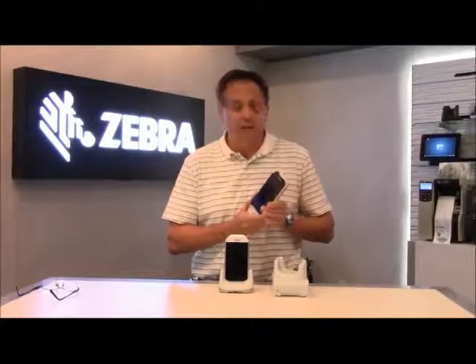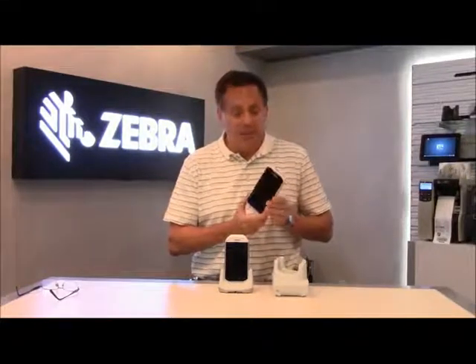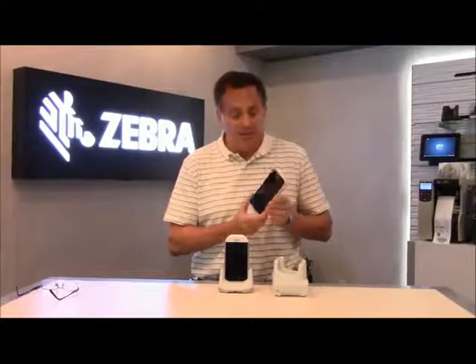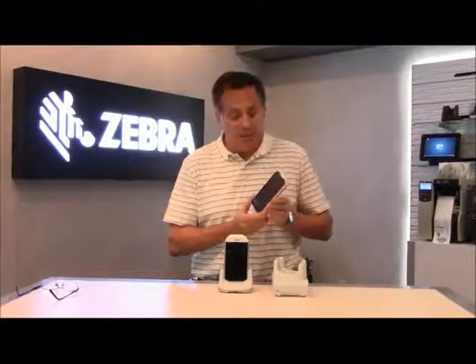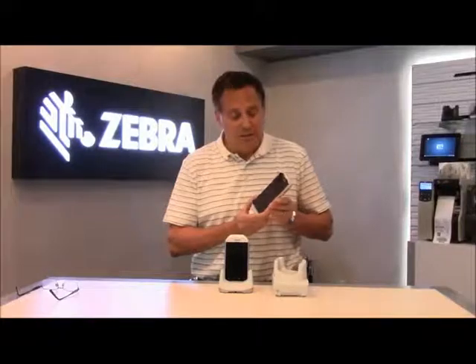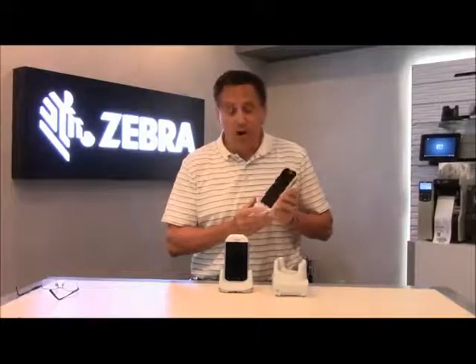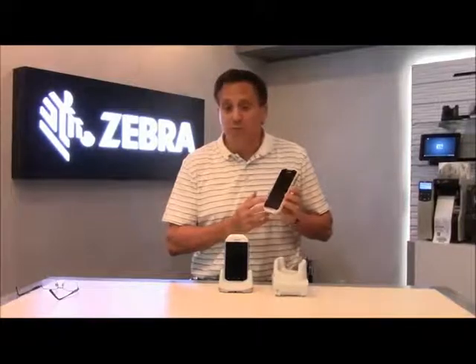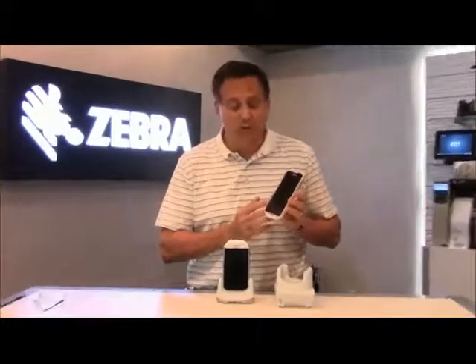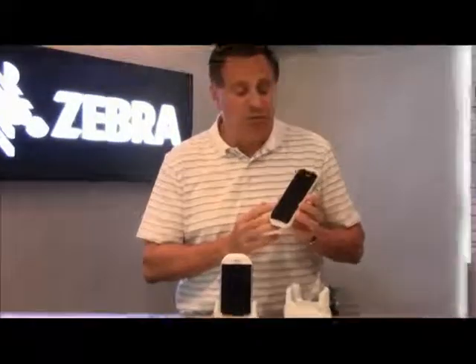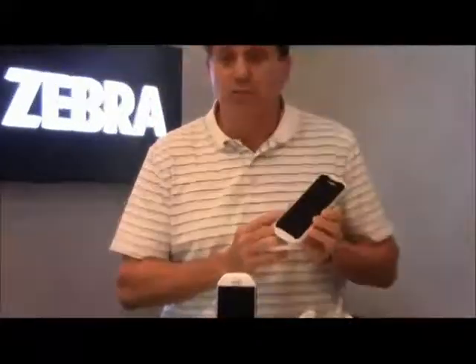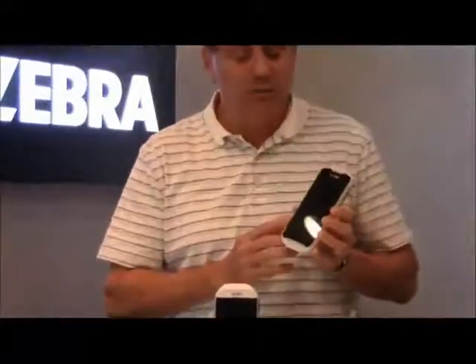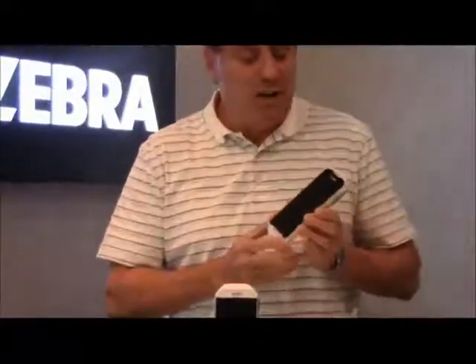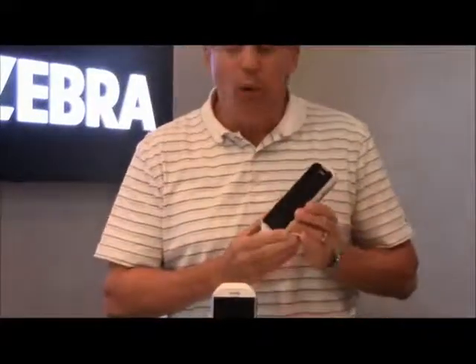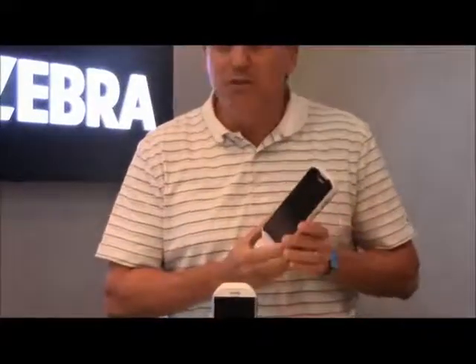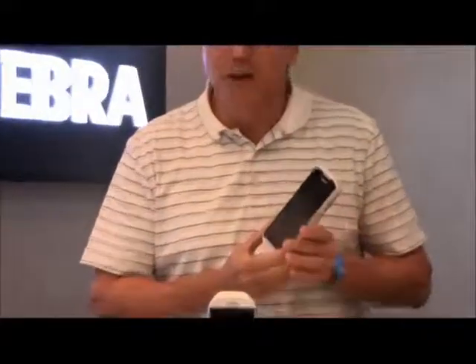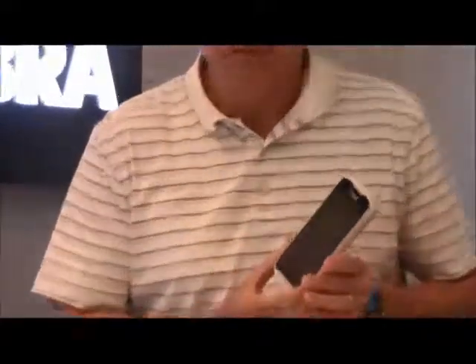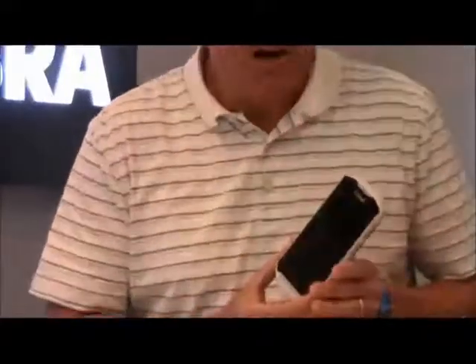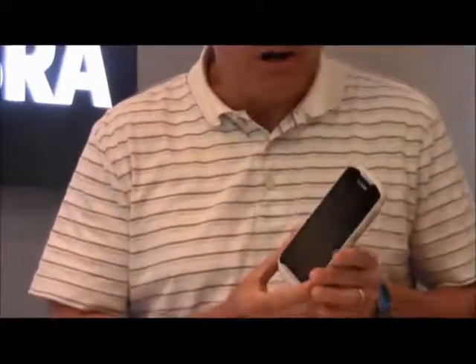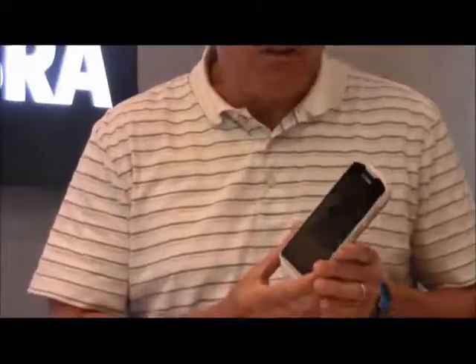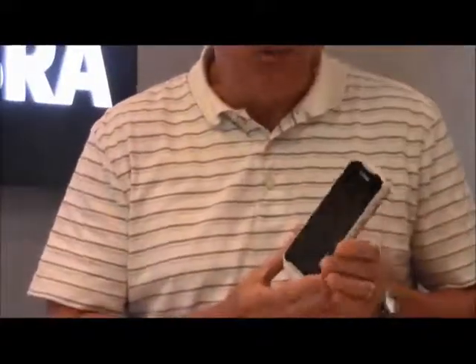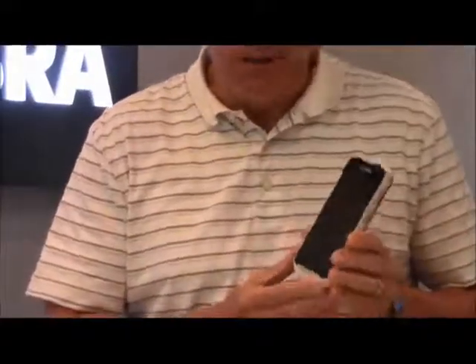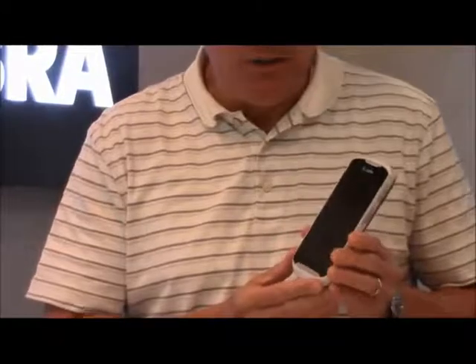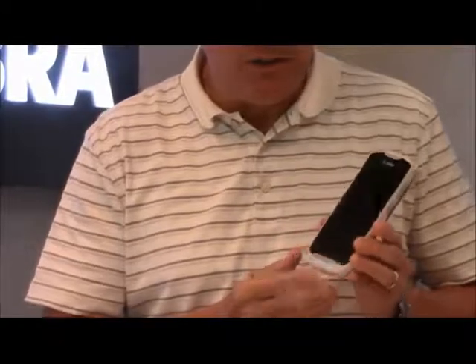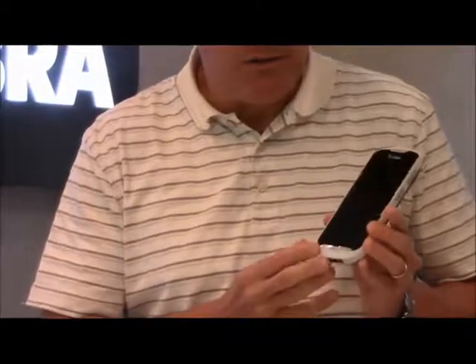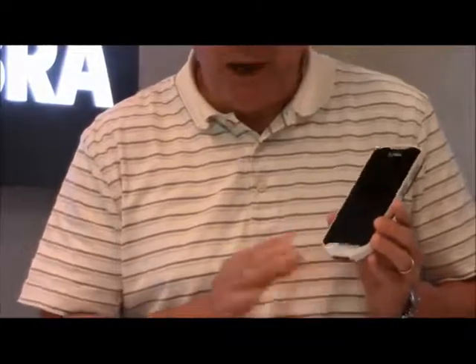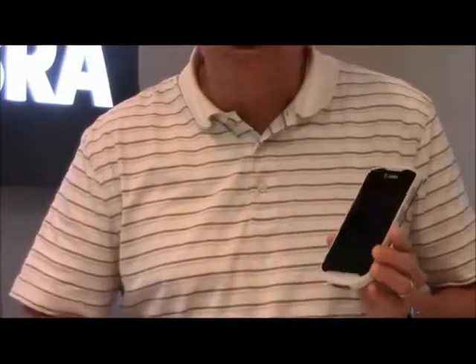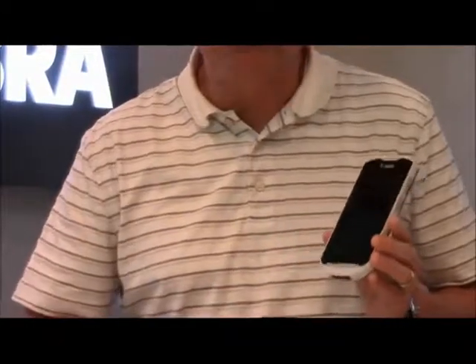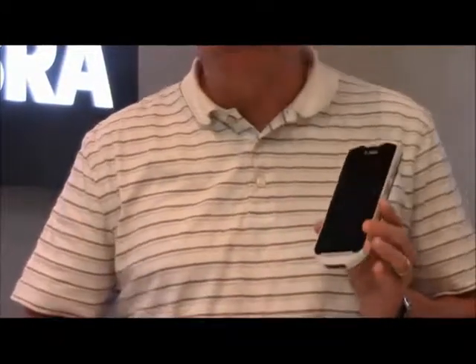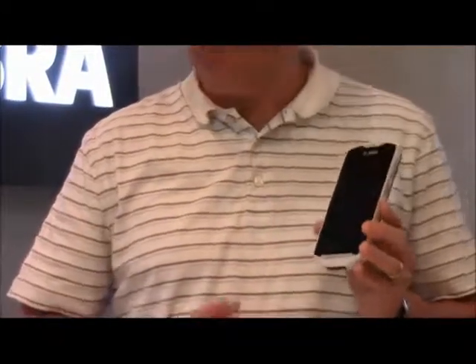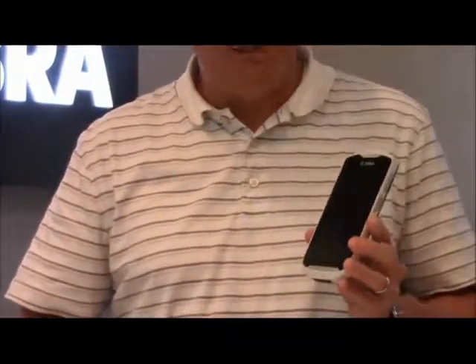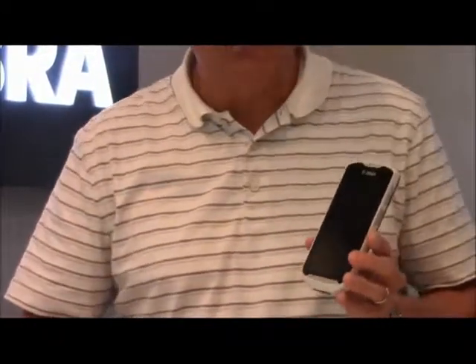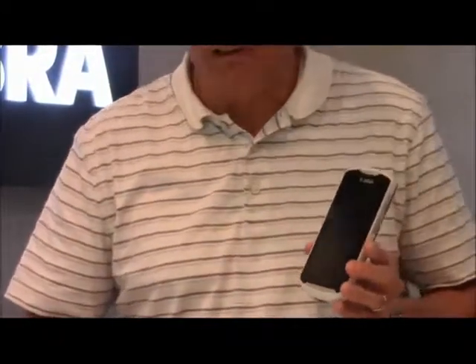It's a larger display, which is the first thing you'll notice. The weight of the device is about the same as the MC40, slightly lighter.